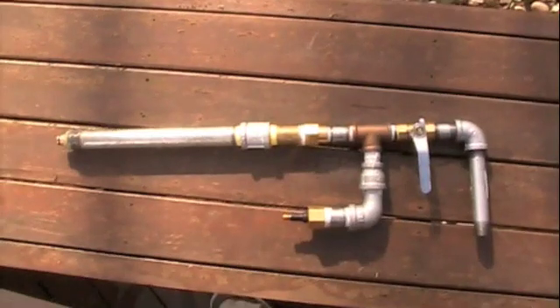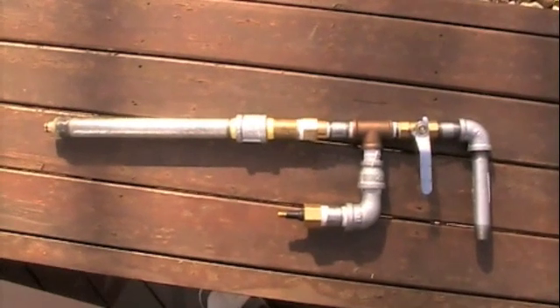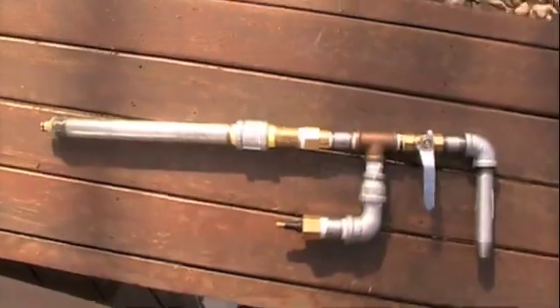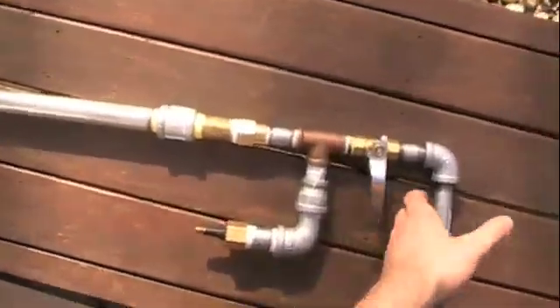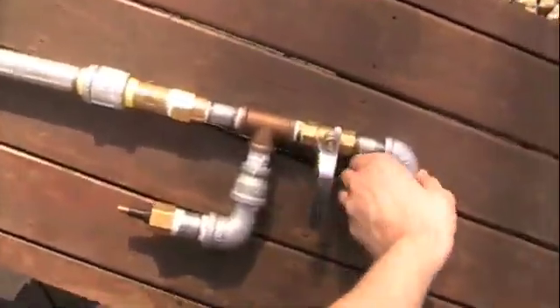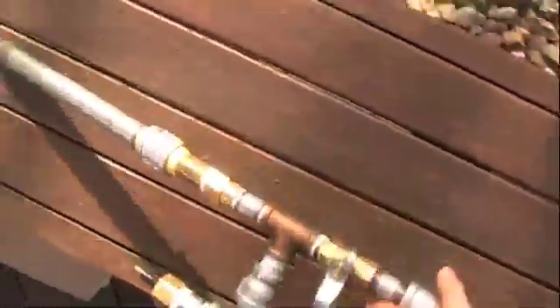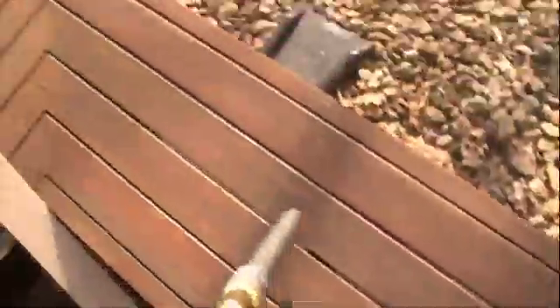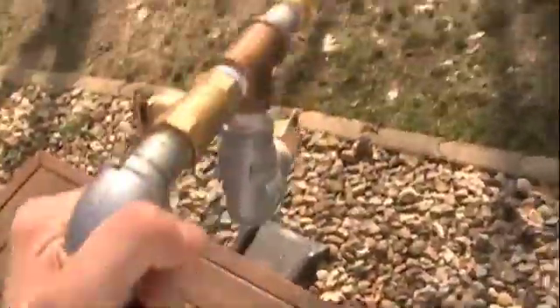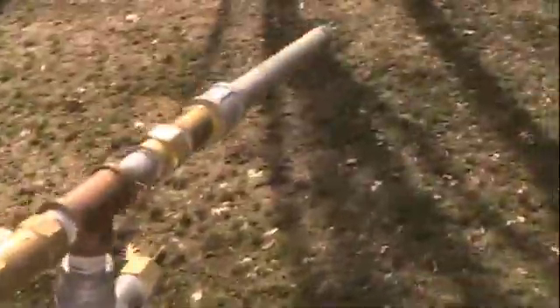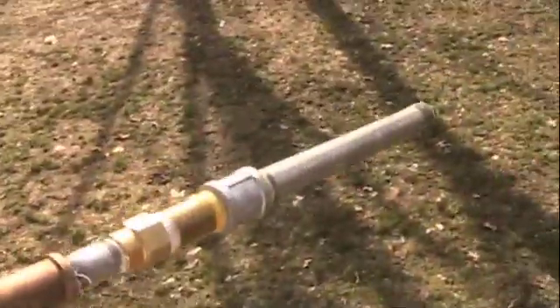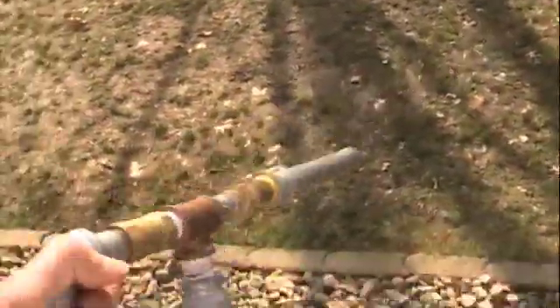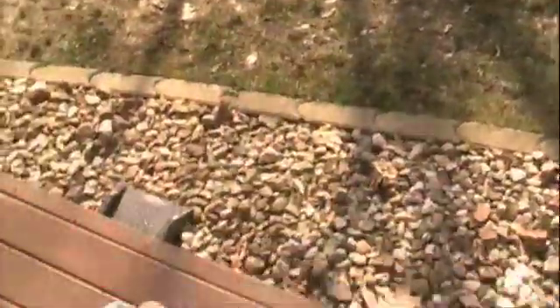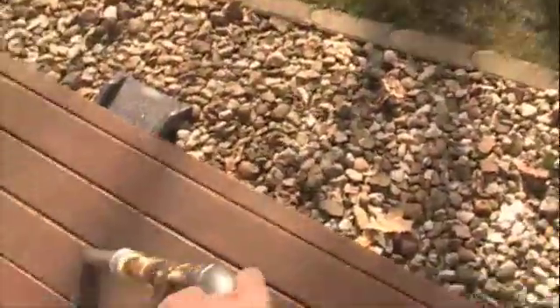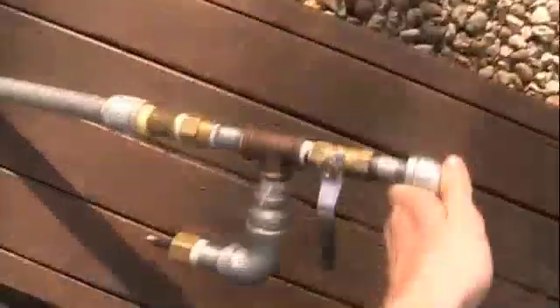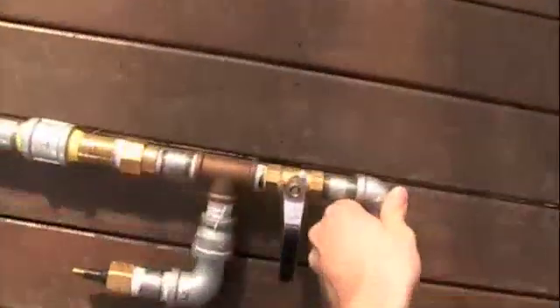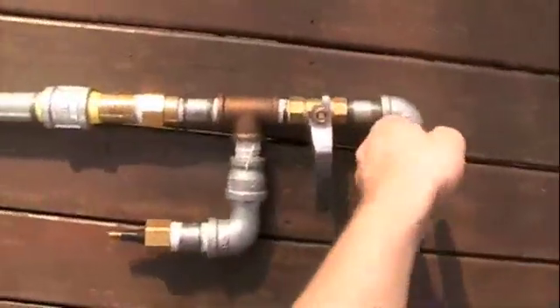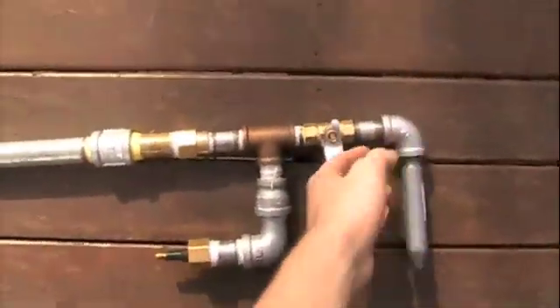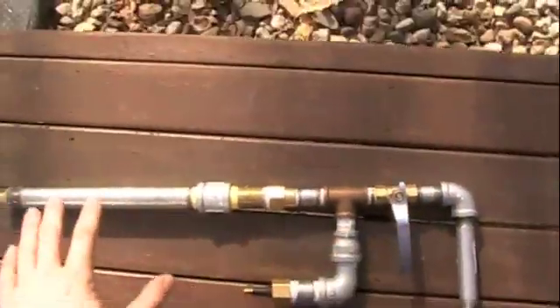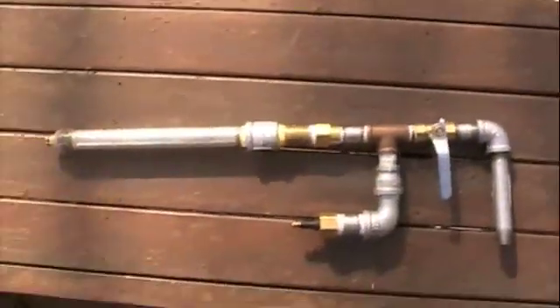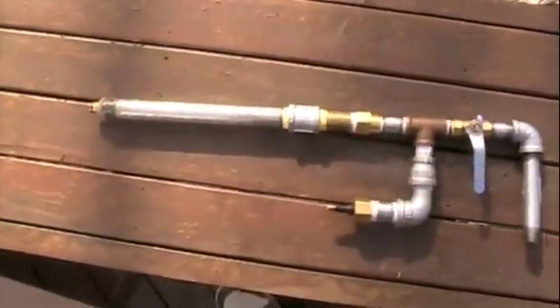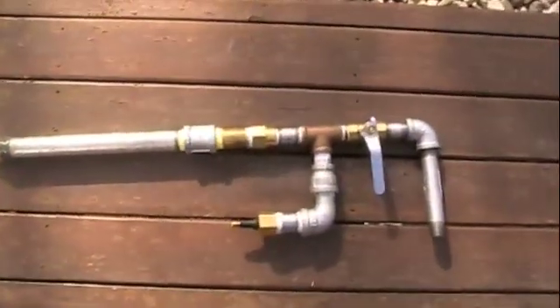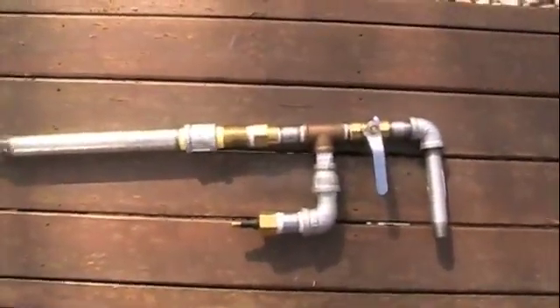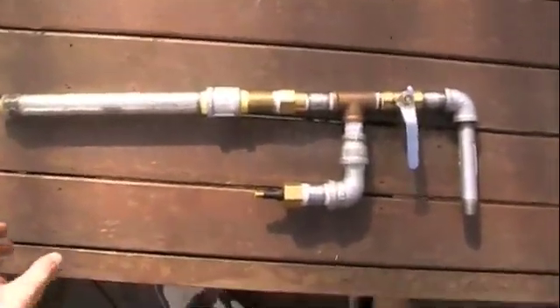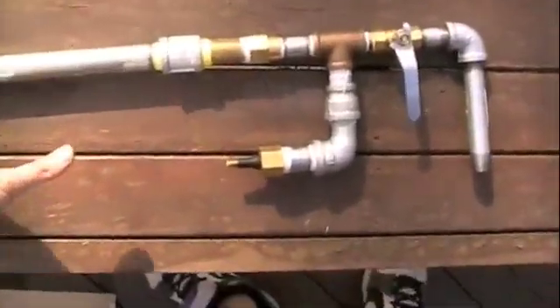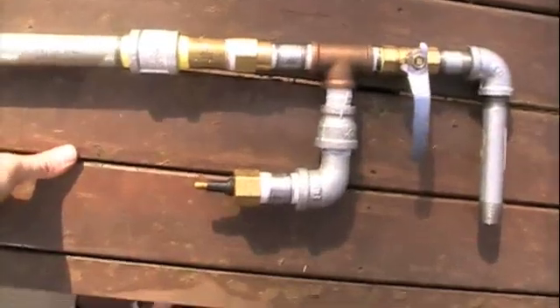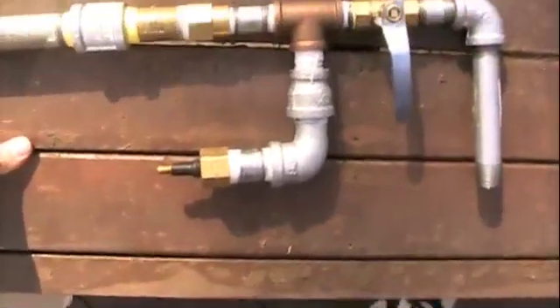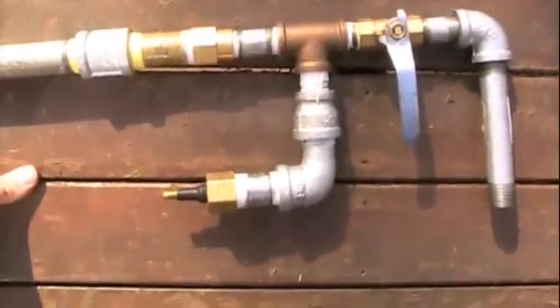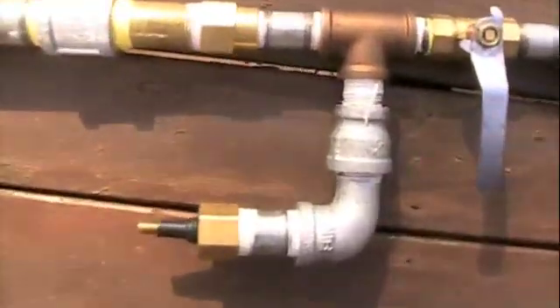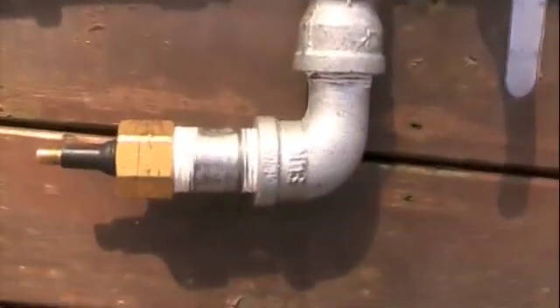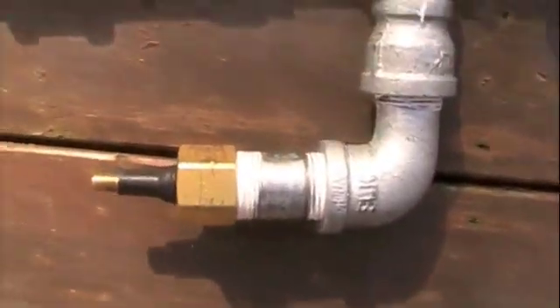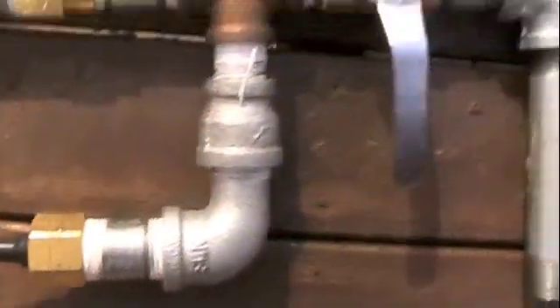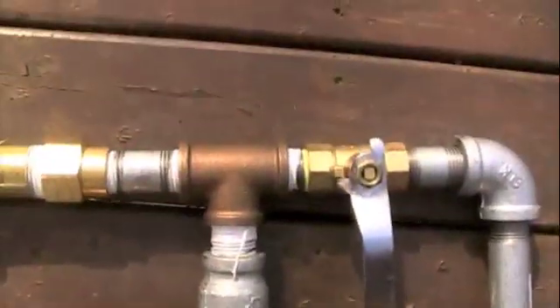This is my piston valve gun that I made. It's actually a spare parts gun from an older pneumatic, as you can see the spare parts in this area here.